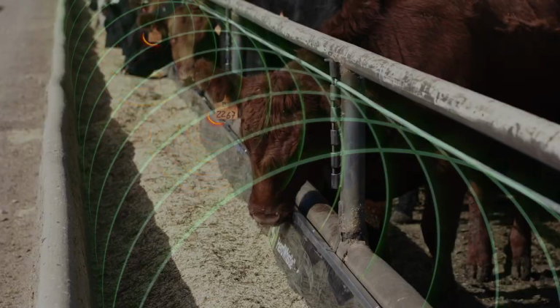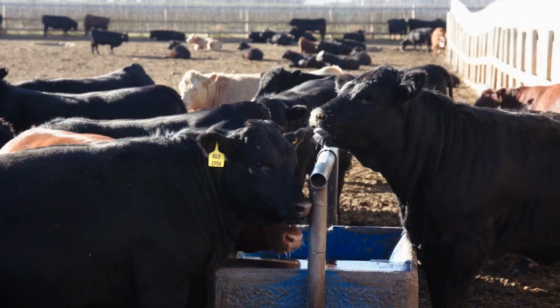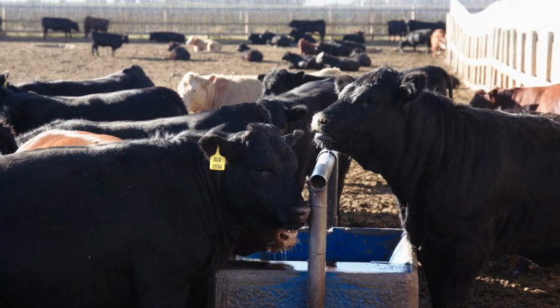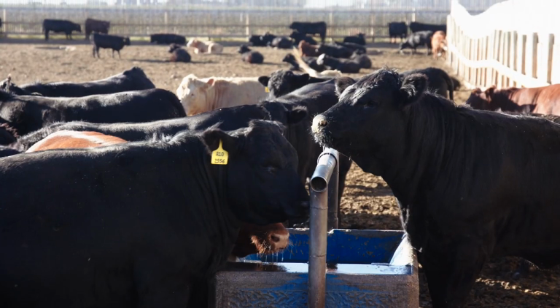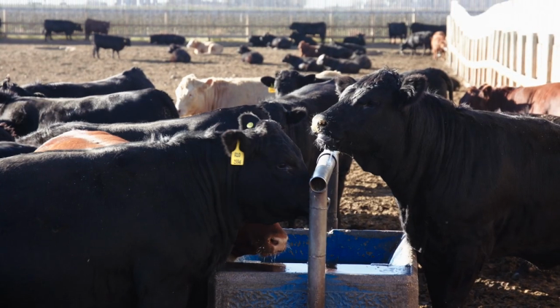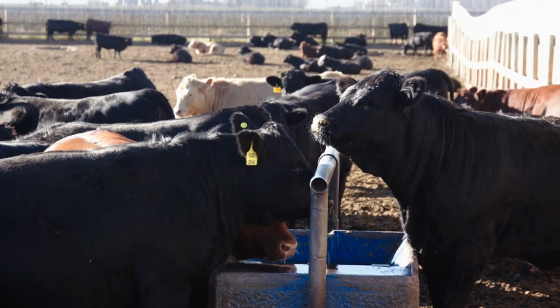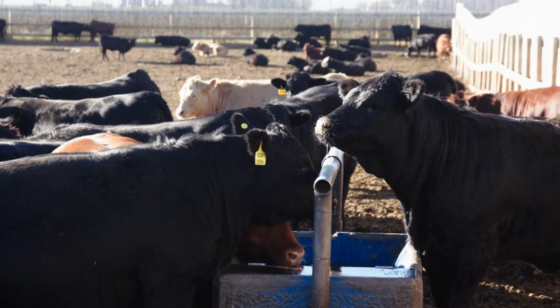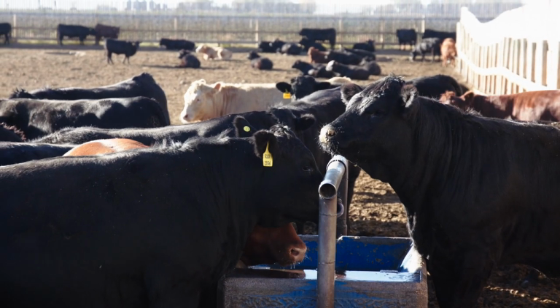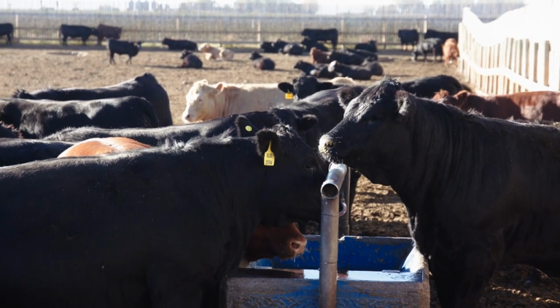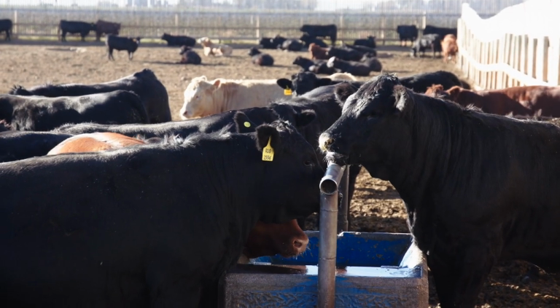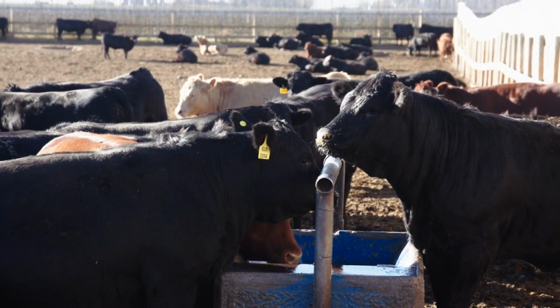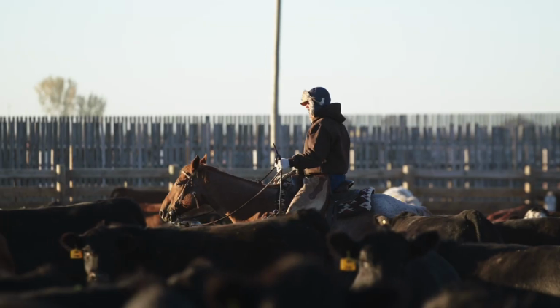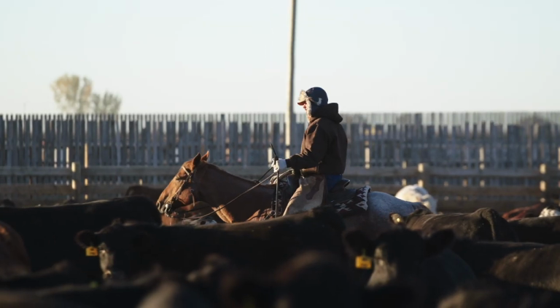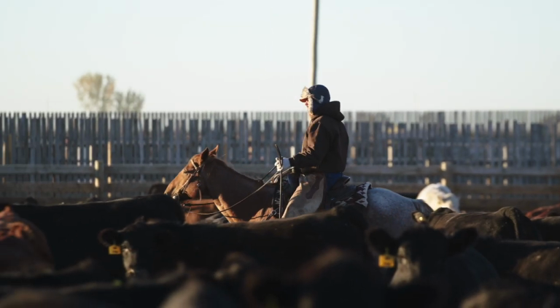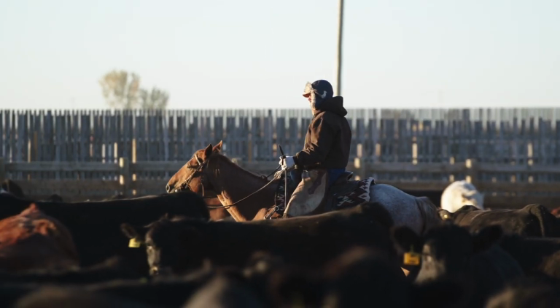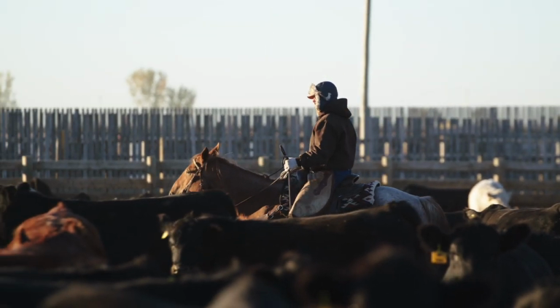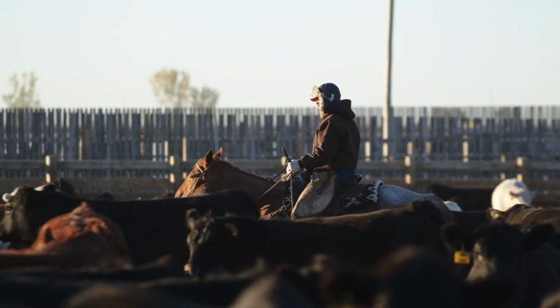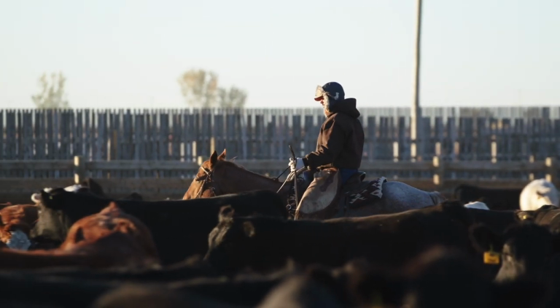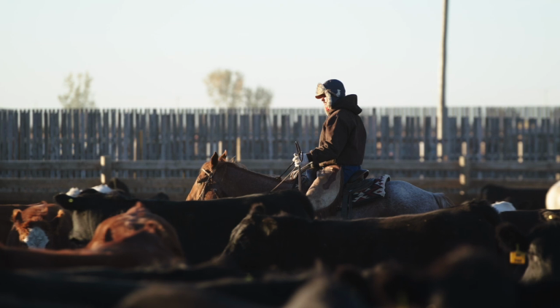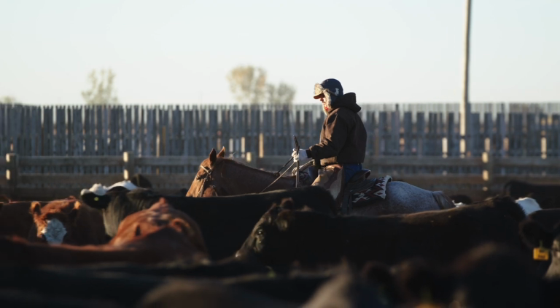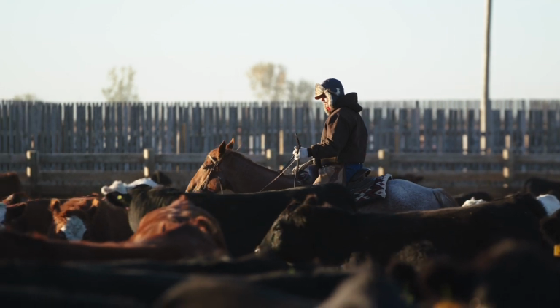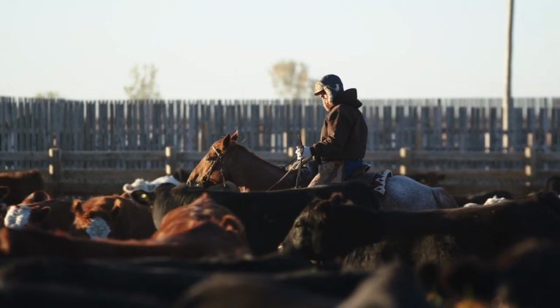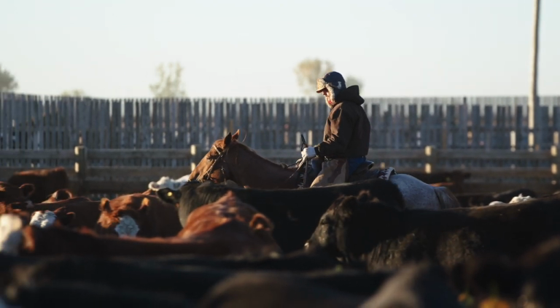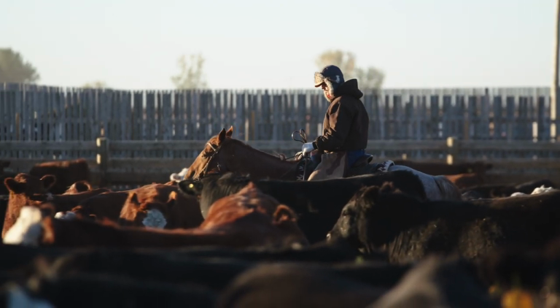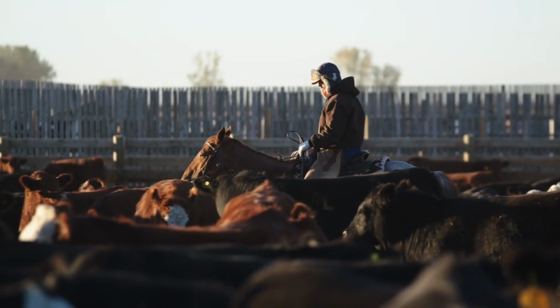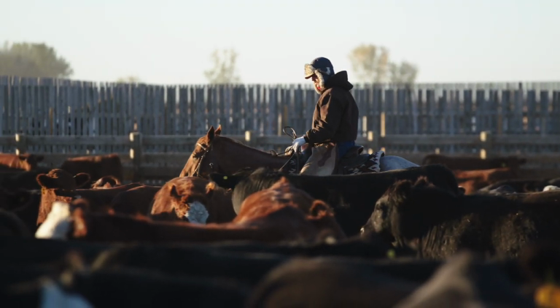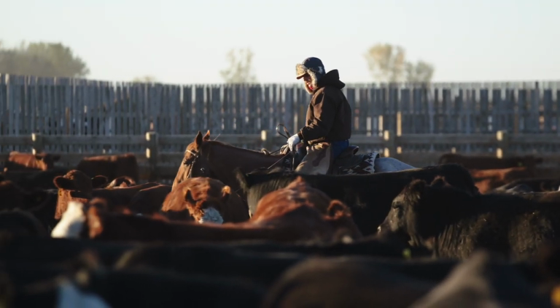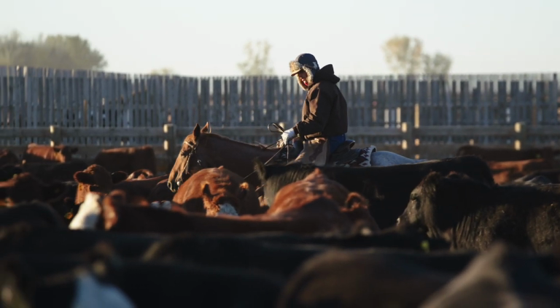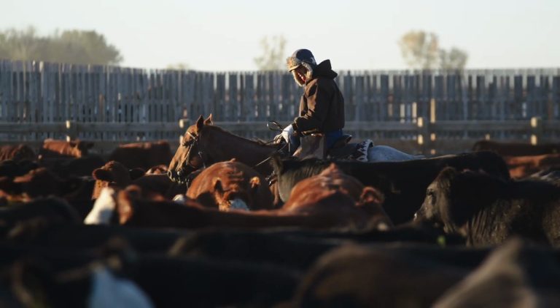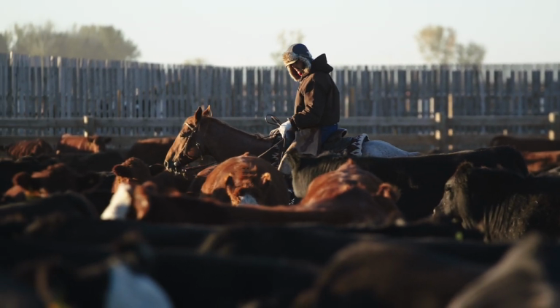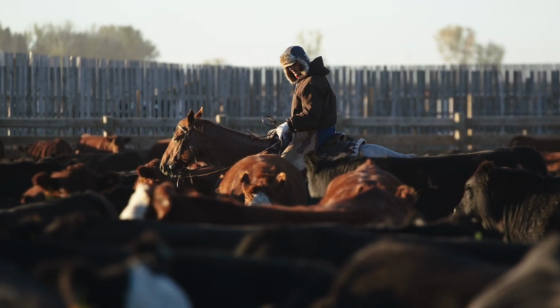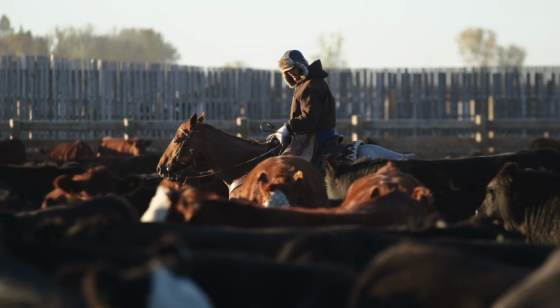This allows feedlot producers to identify early signs of illness, injury, or distress up to seven days before any visible symptoms in cattle can be seen.